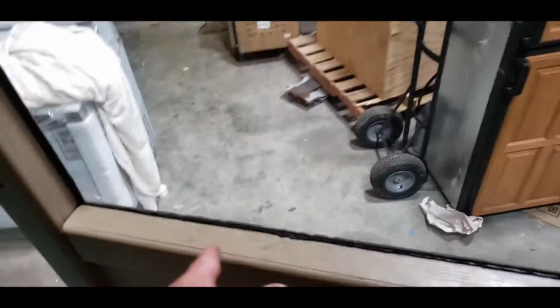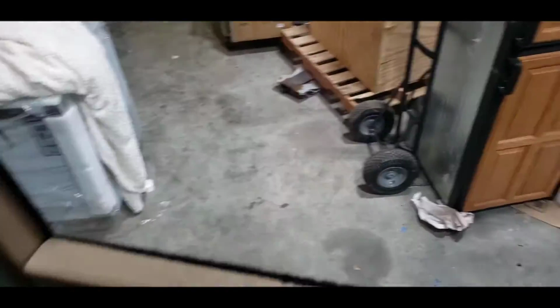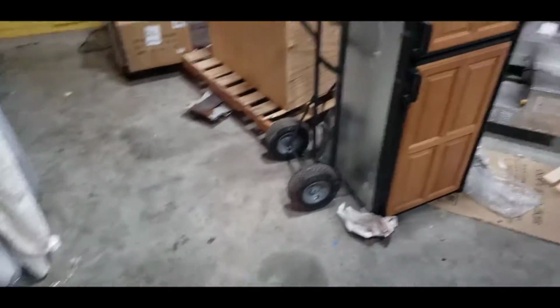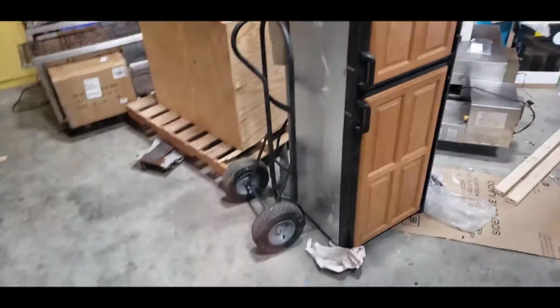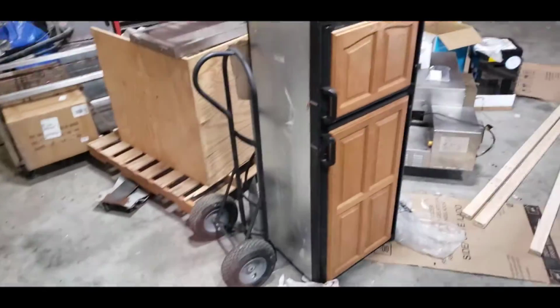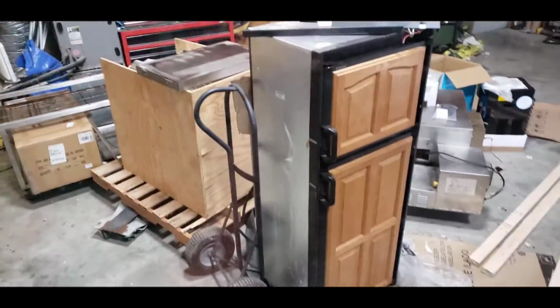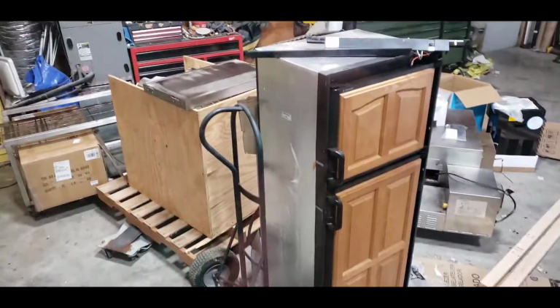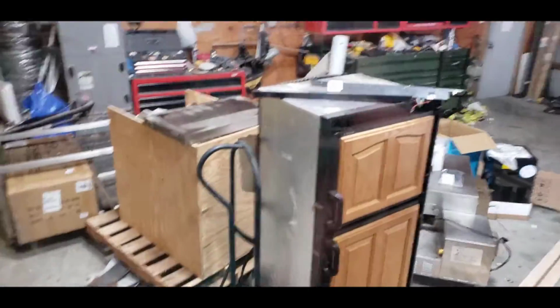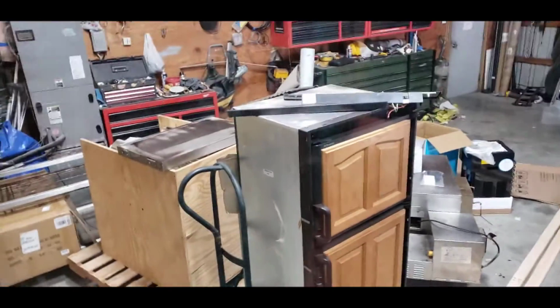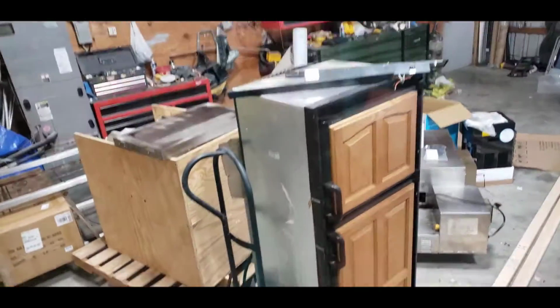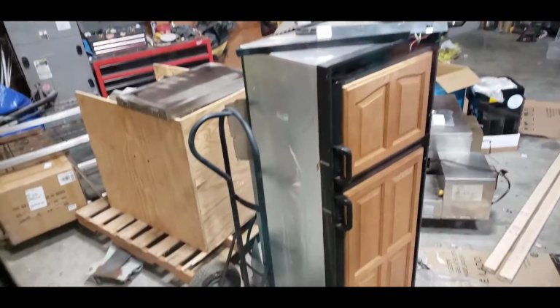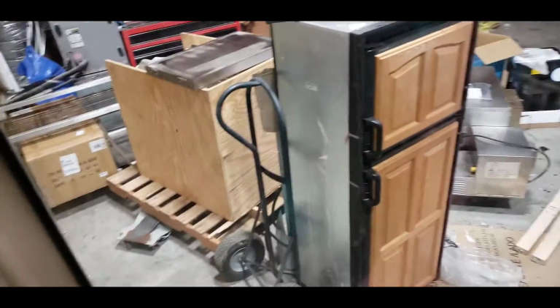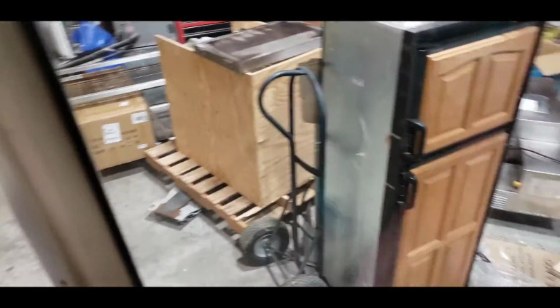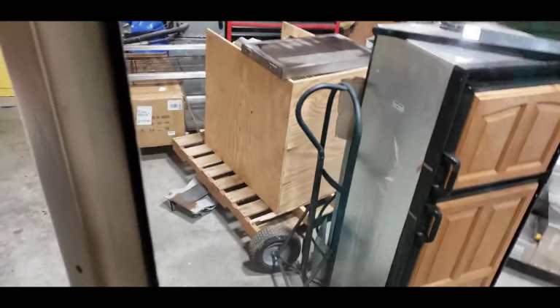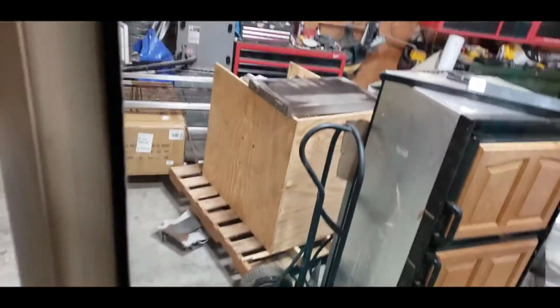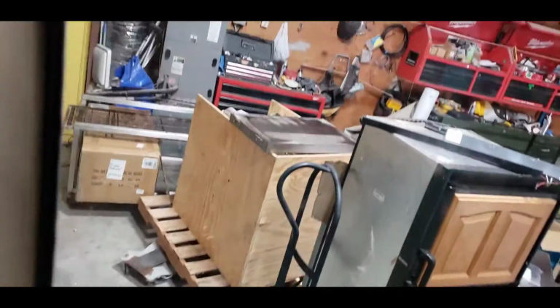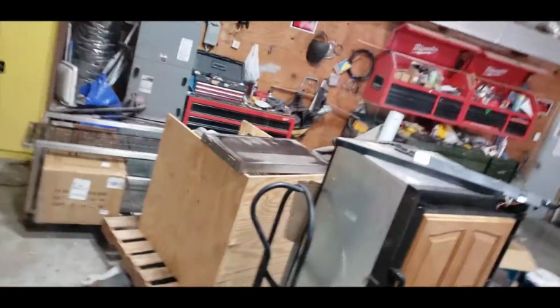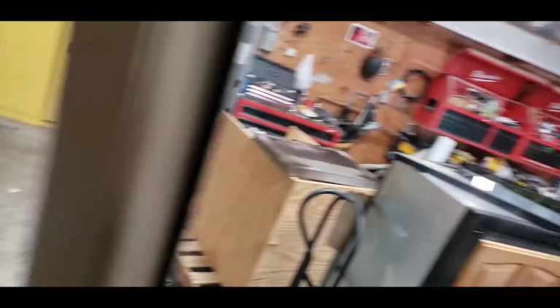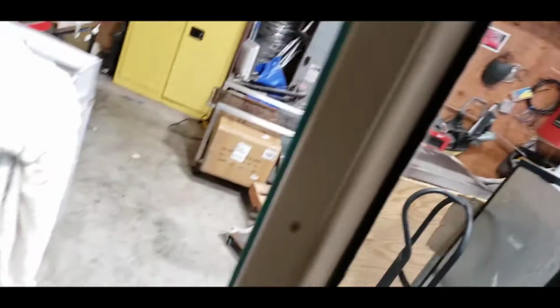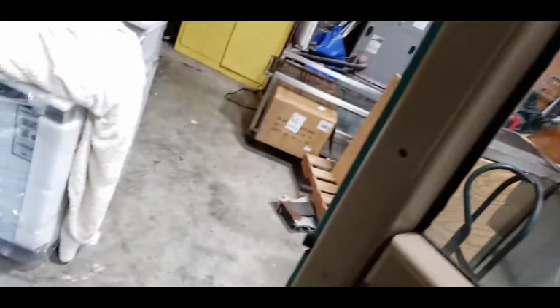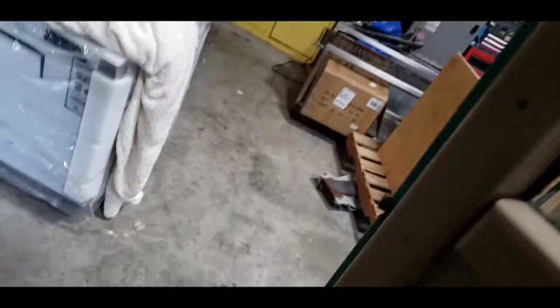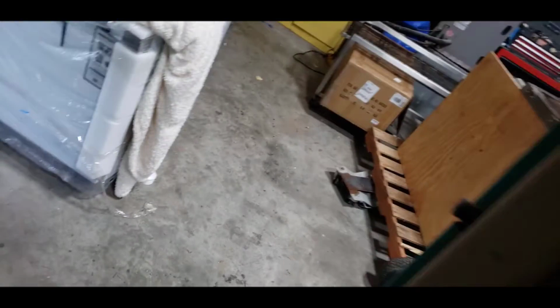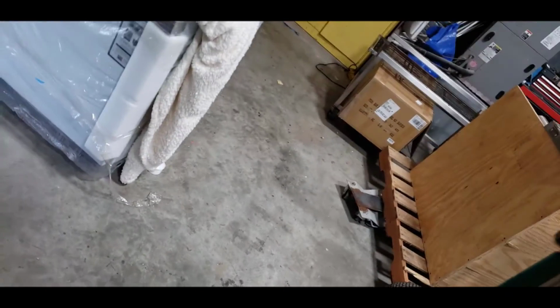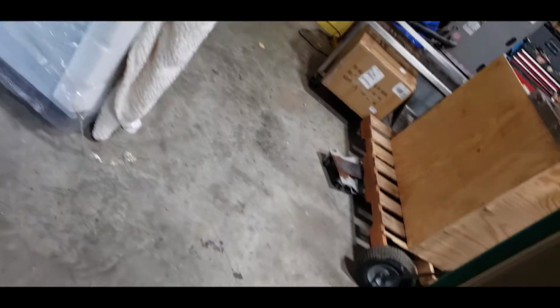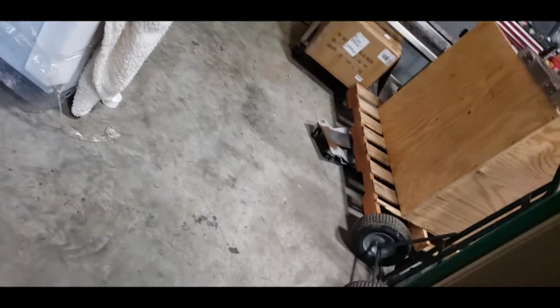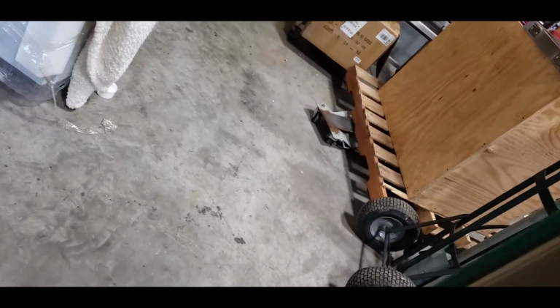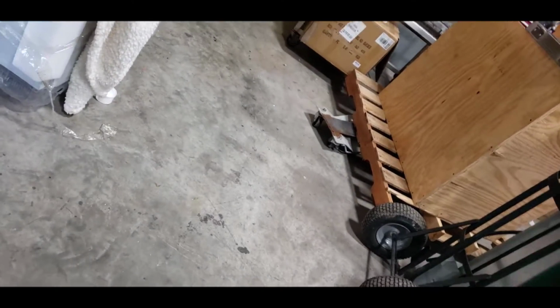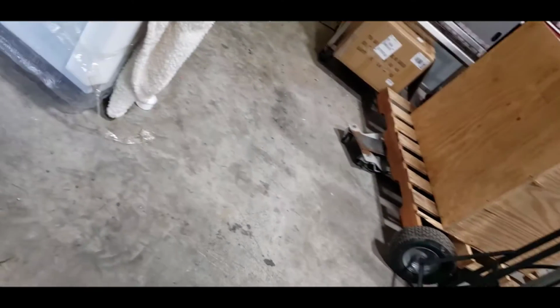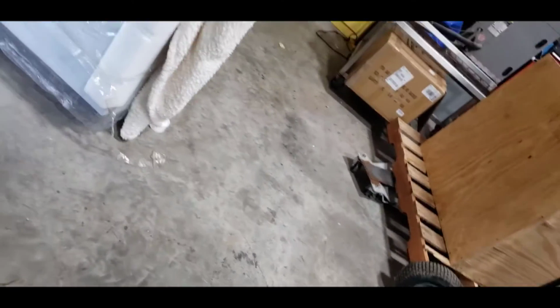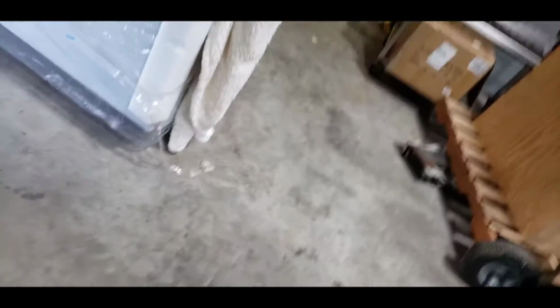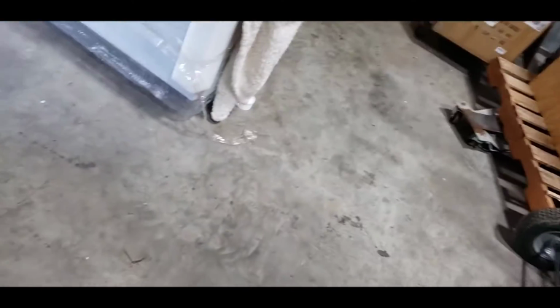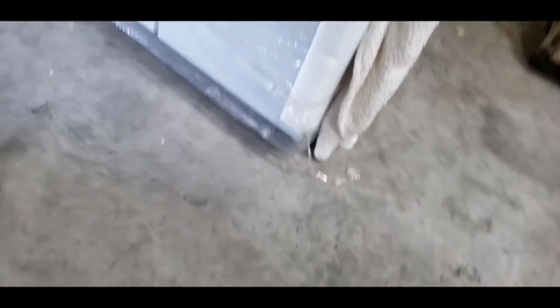This is all the equipment they're going to put inside here and bring it down to the floor.